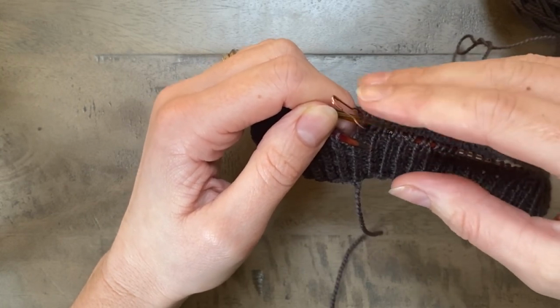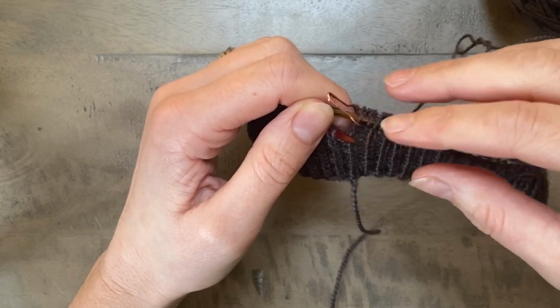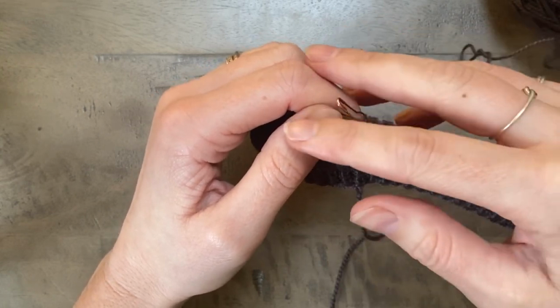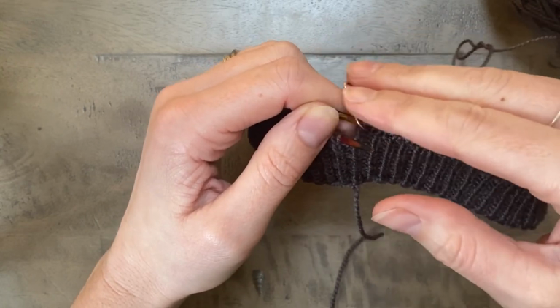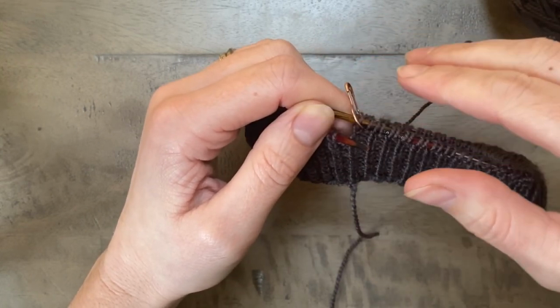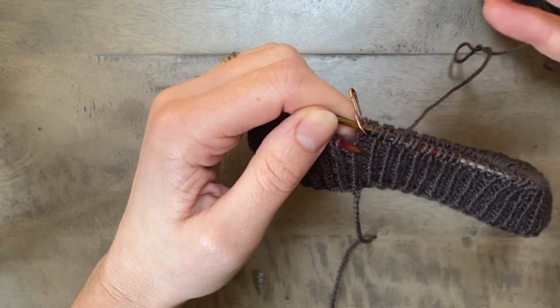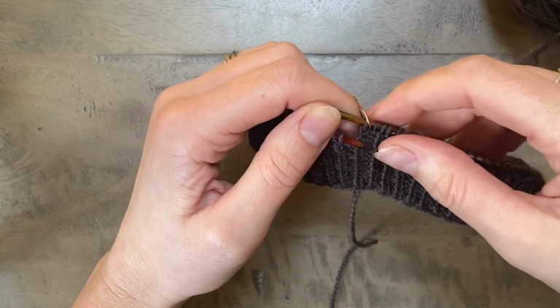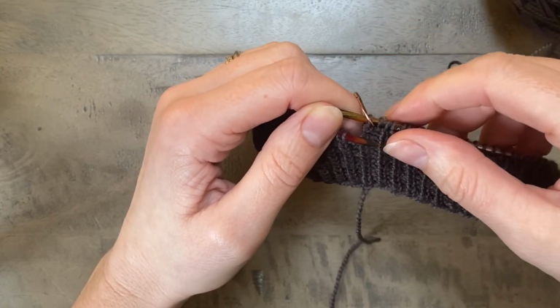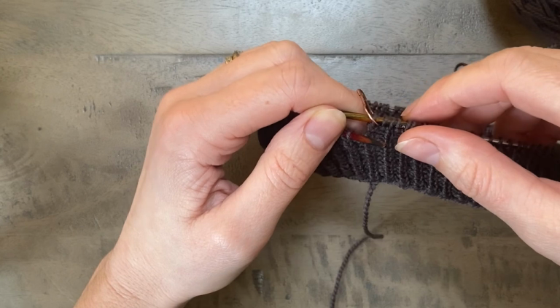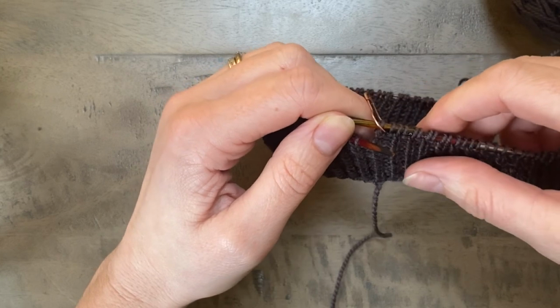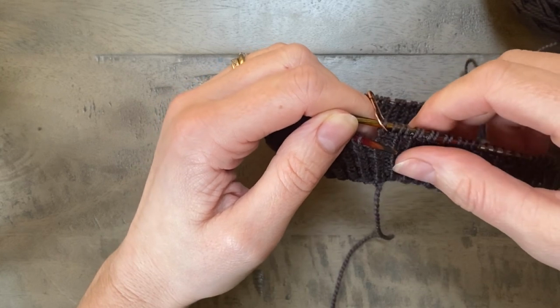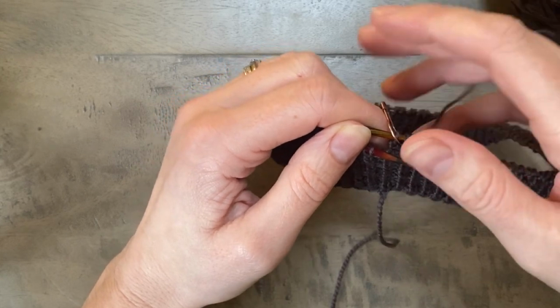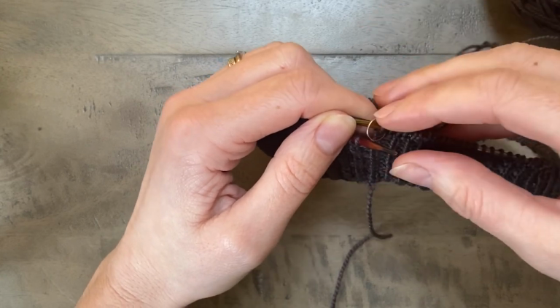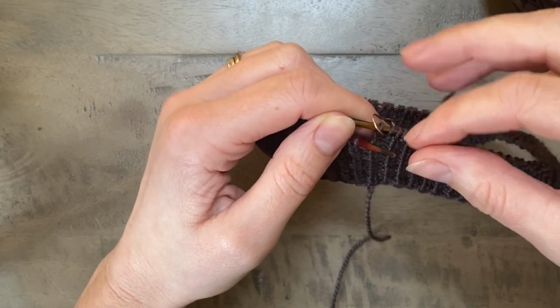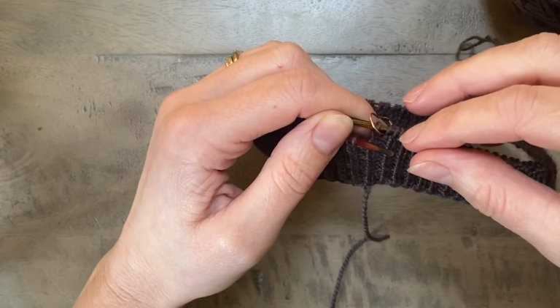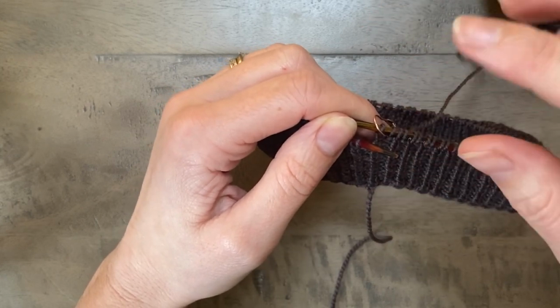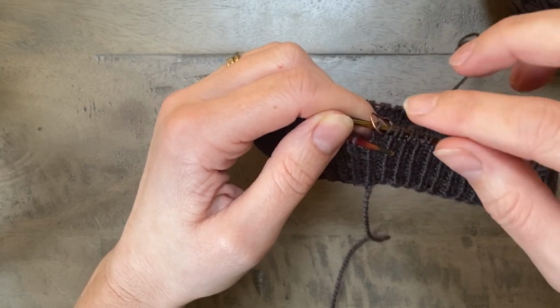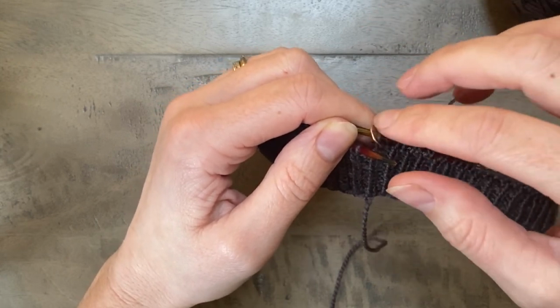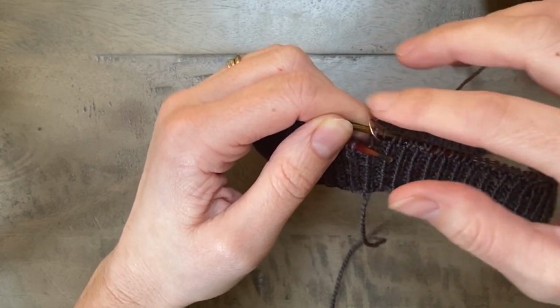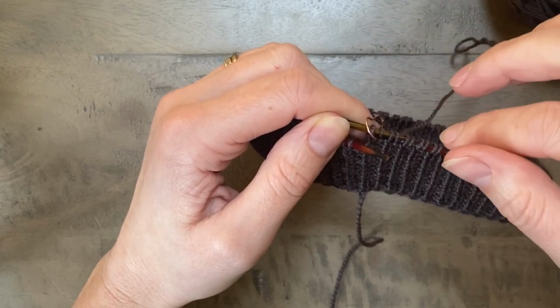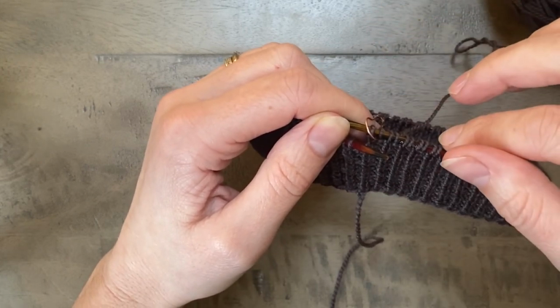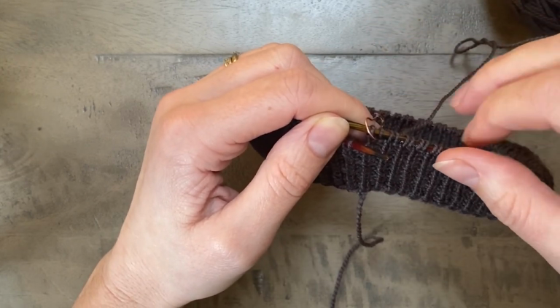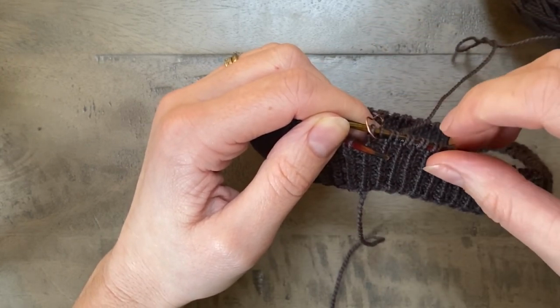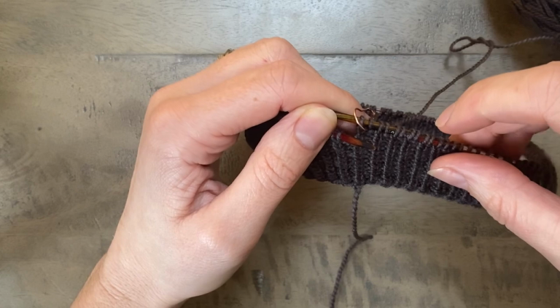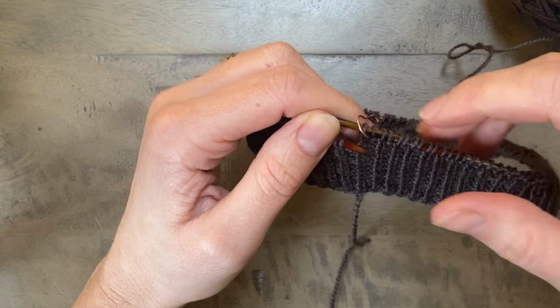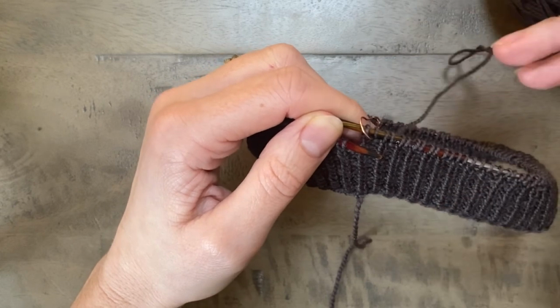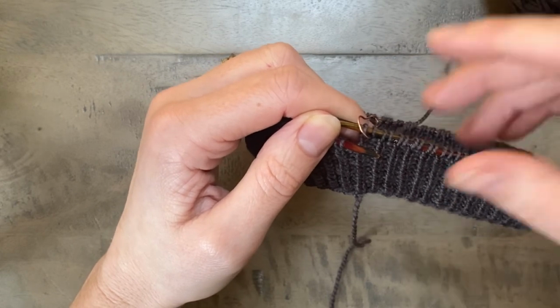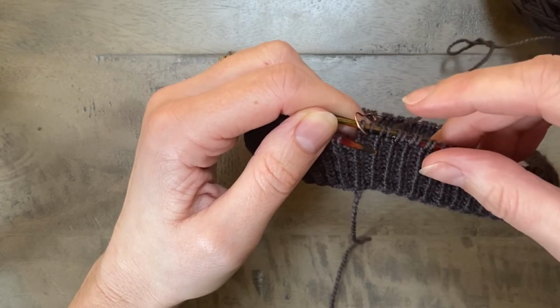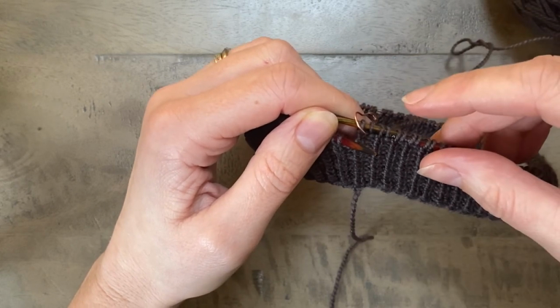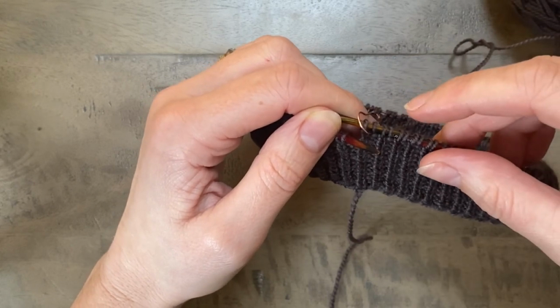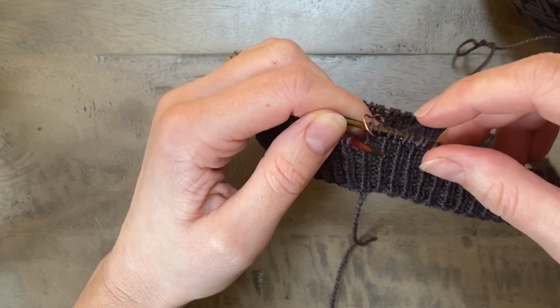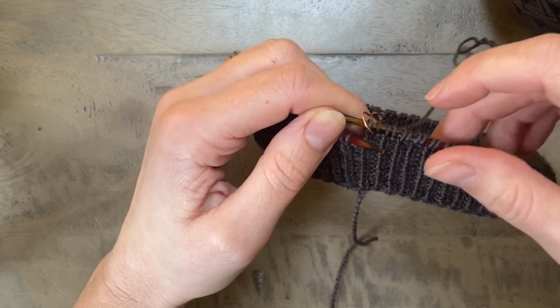So let's say I needed to work 10 rounds of ribbing in total and I've worked nine — I'm going to work my short row shaping and then I'll work the final 10th round of ribbing.